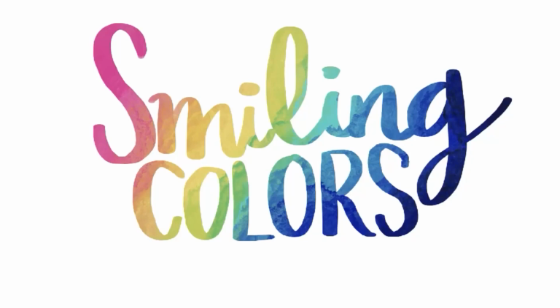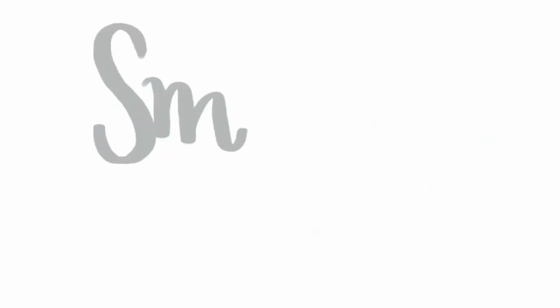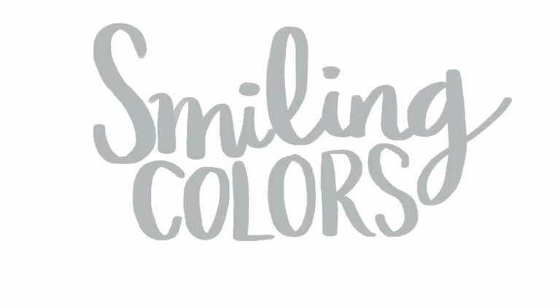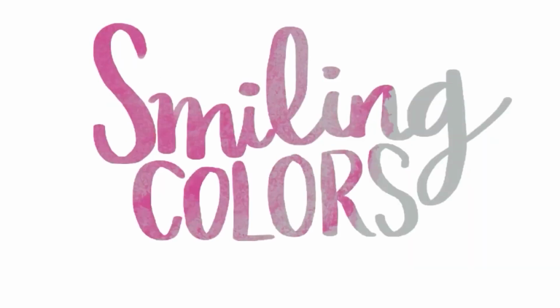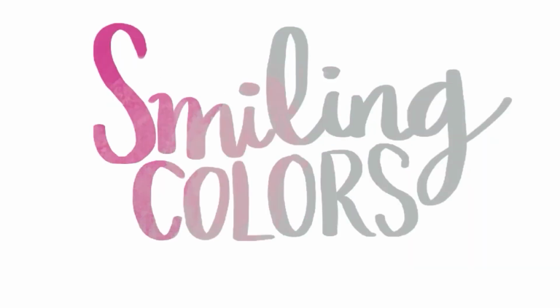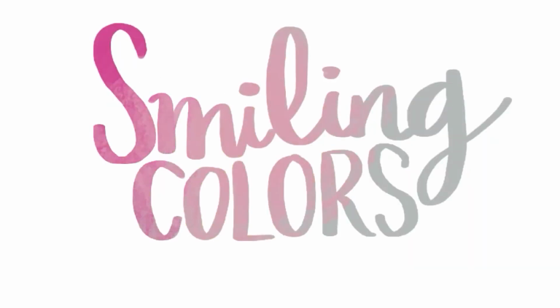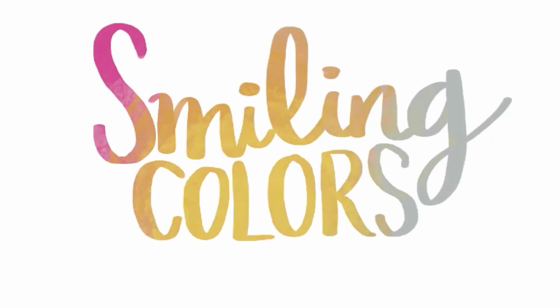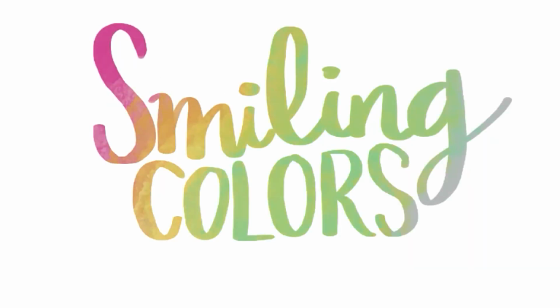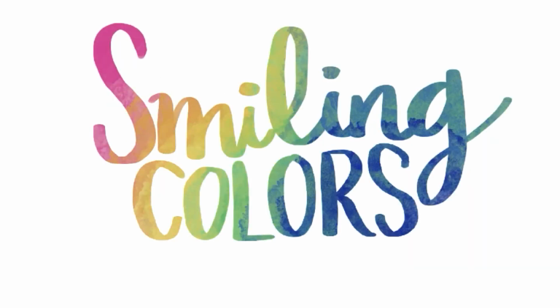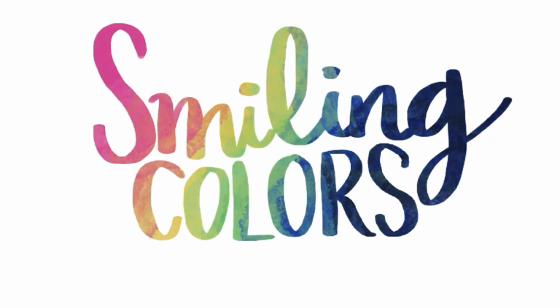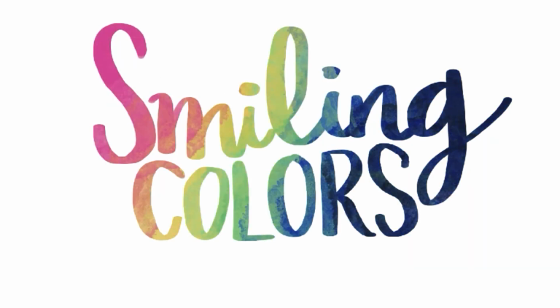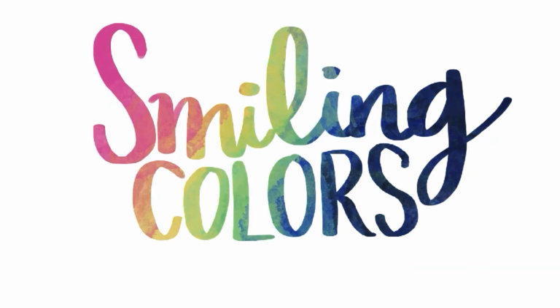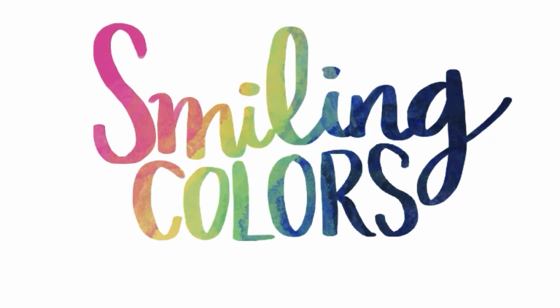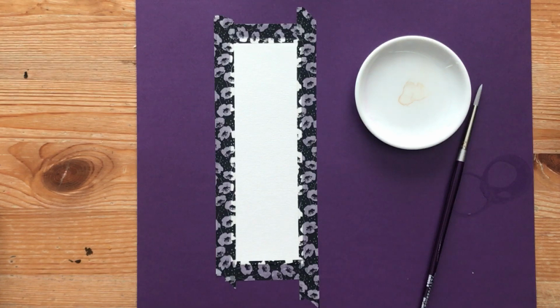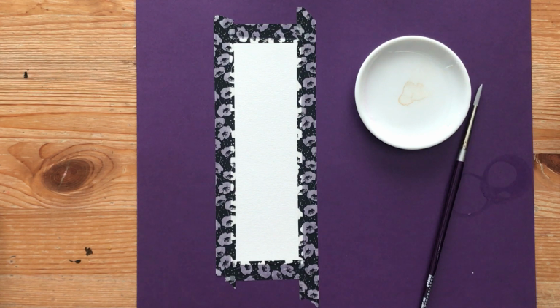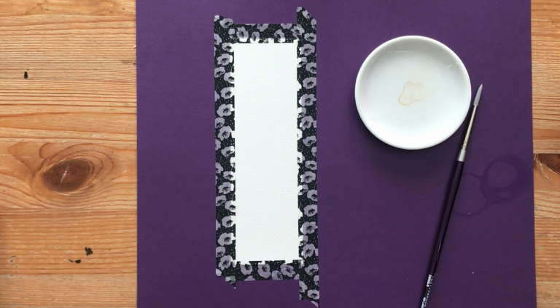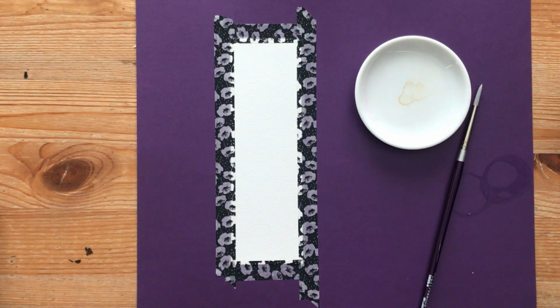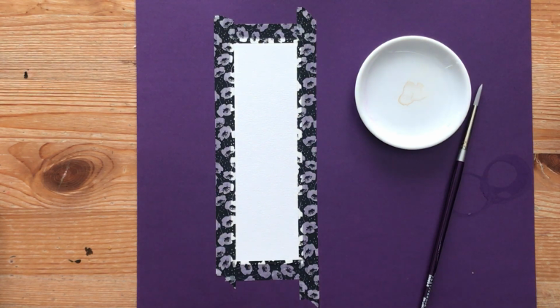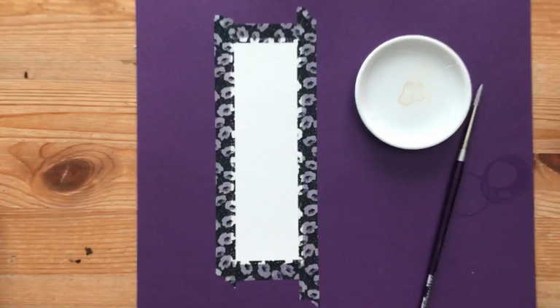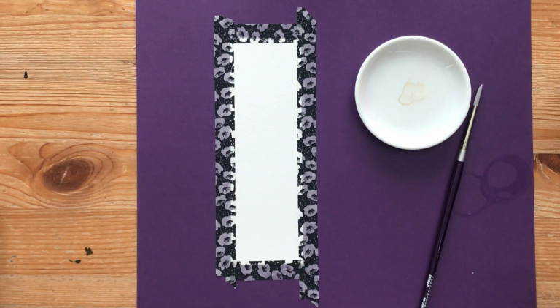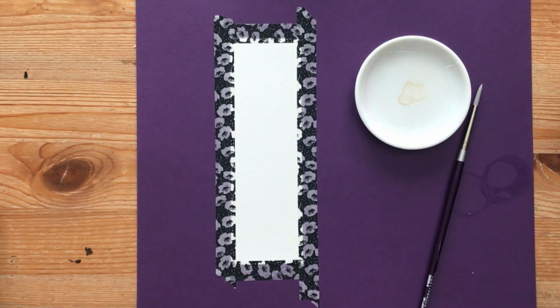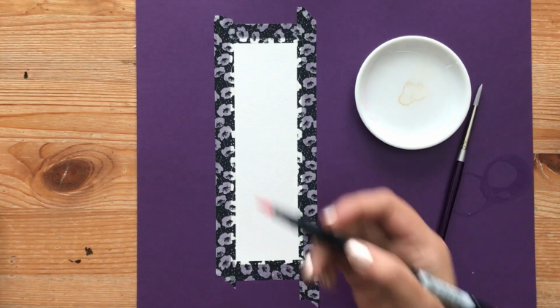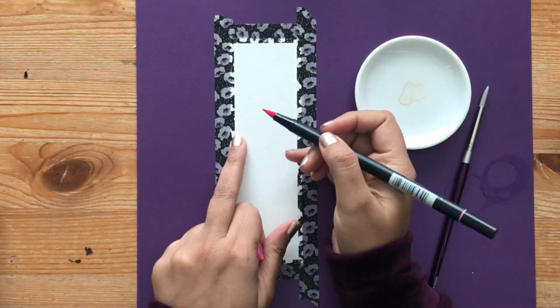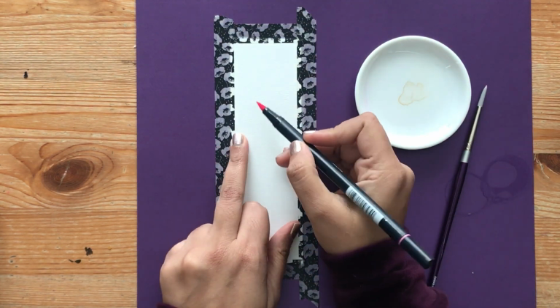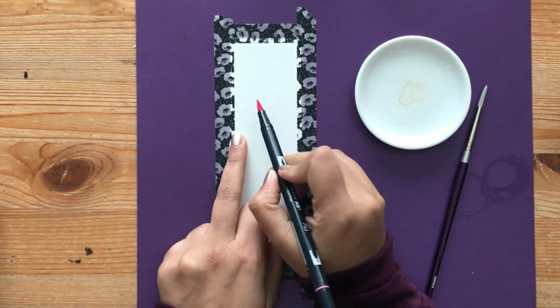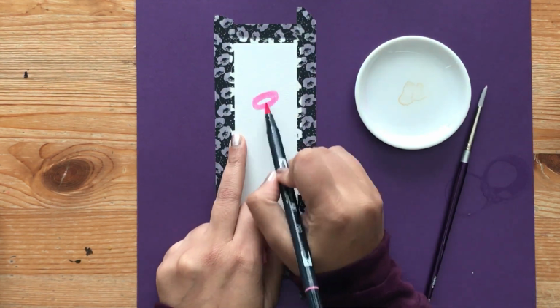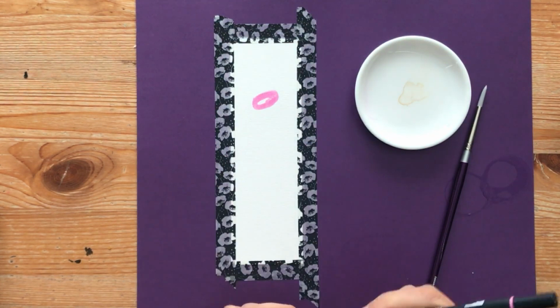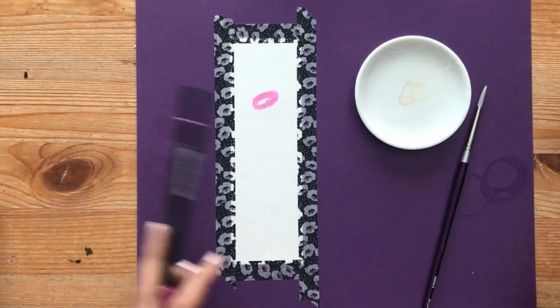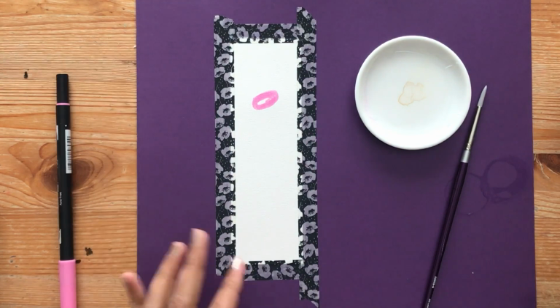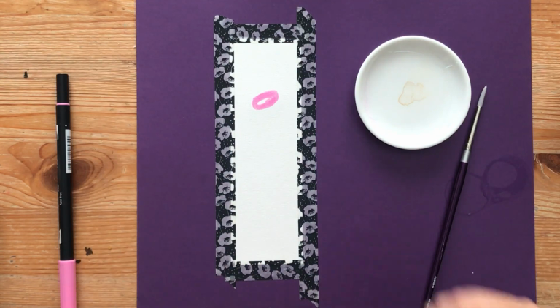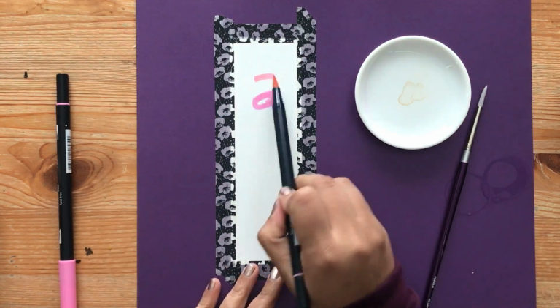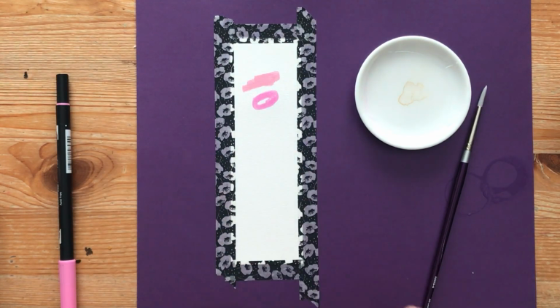Welcome friends! Today let's paint together and create a wintry snowy scene. I have a piece of watercolor paper that I've trimmed to be a bookmark size. I've taped it down and I'm using dual brush pens today to do the watercoloring.